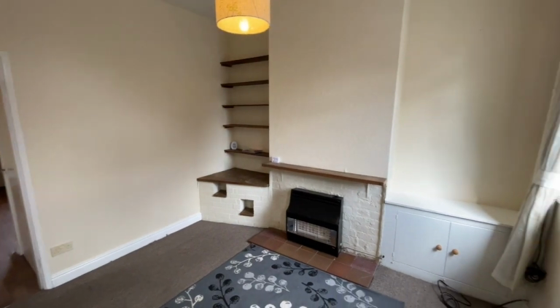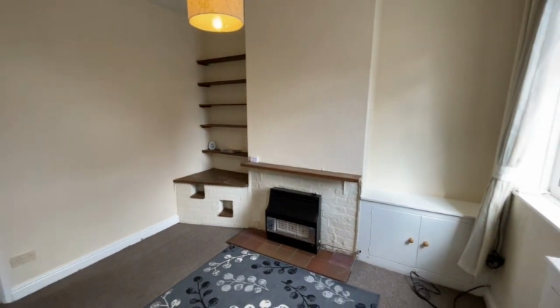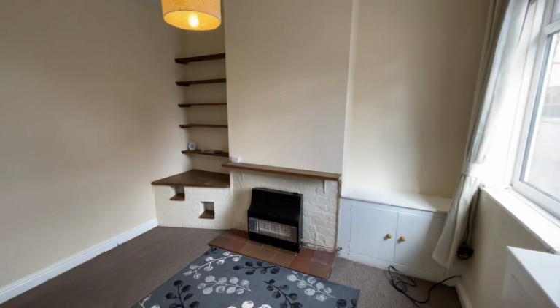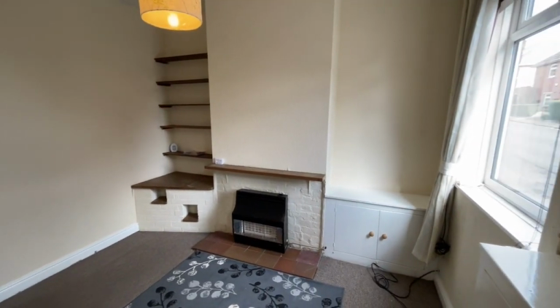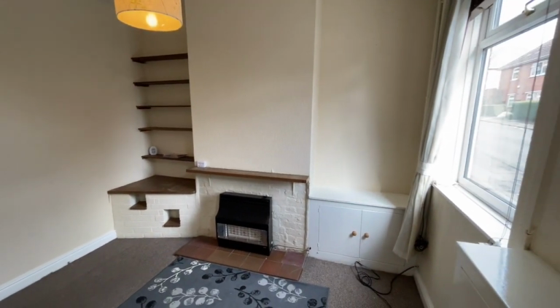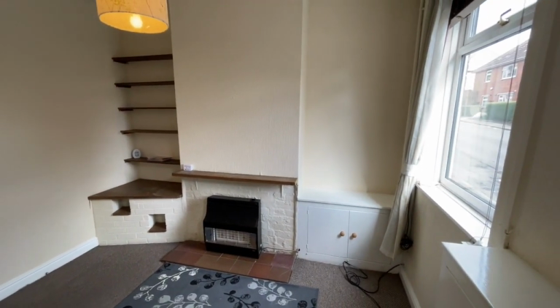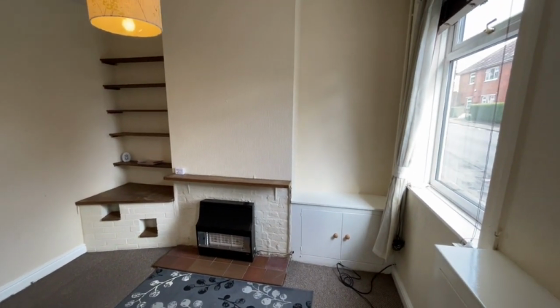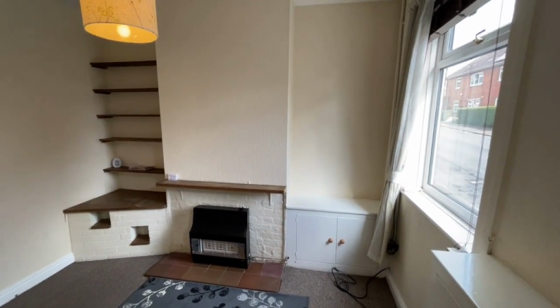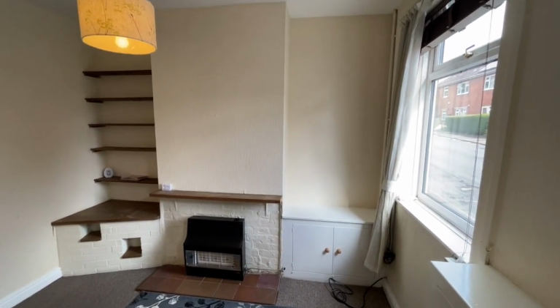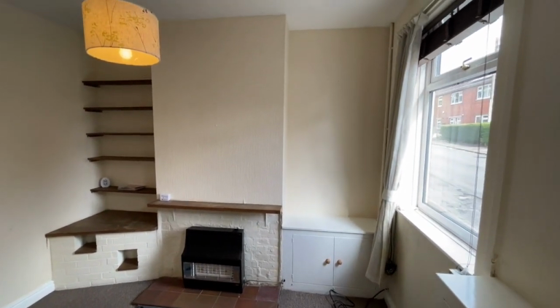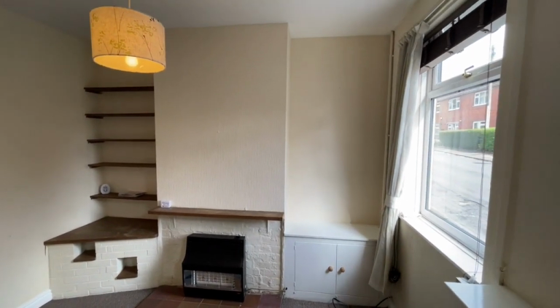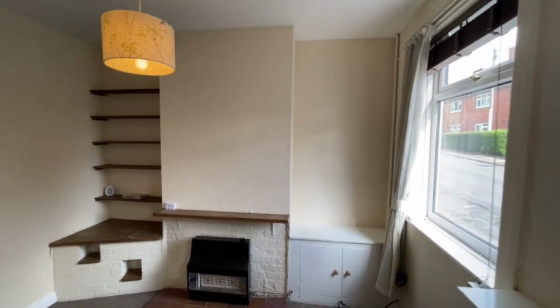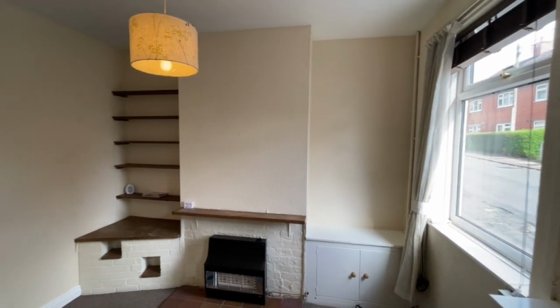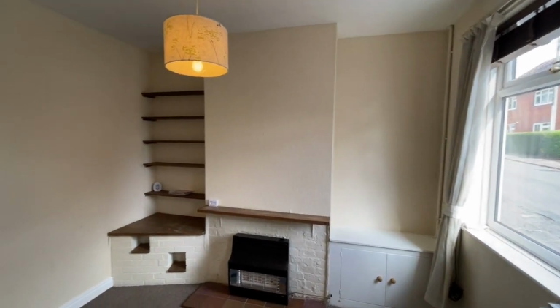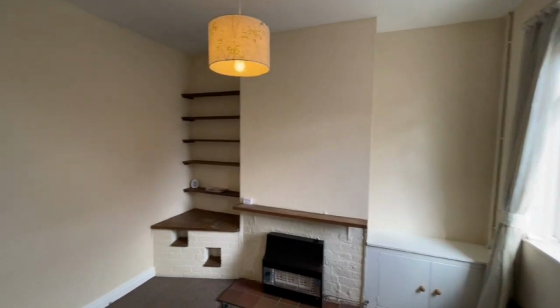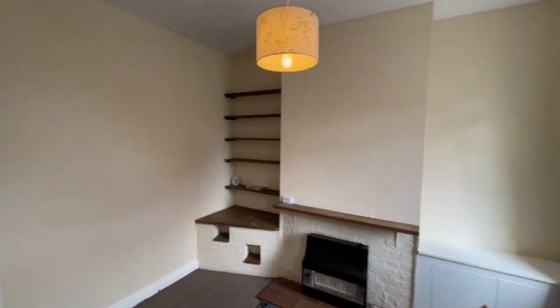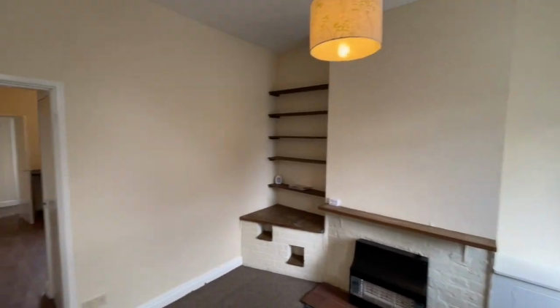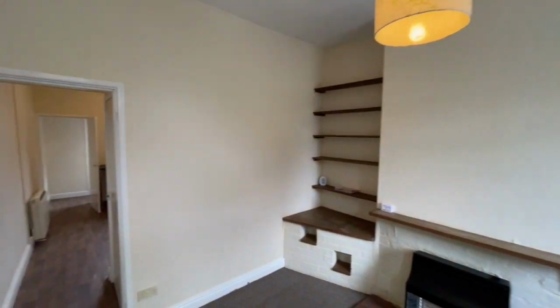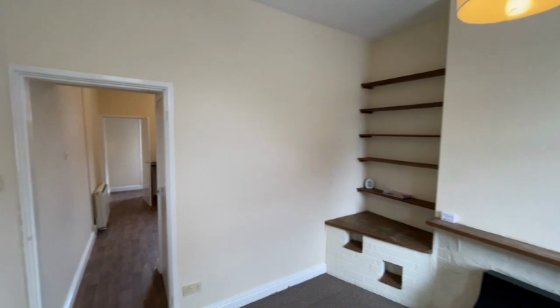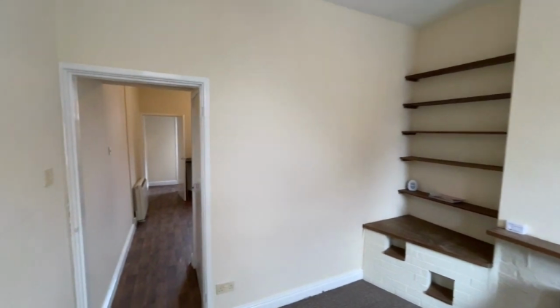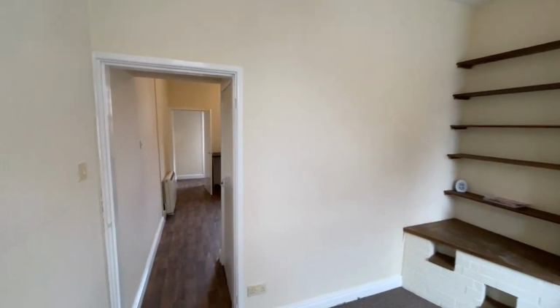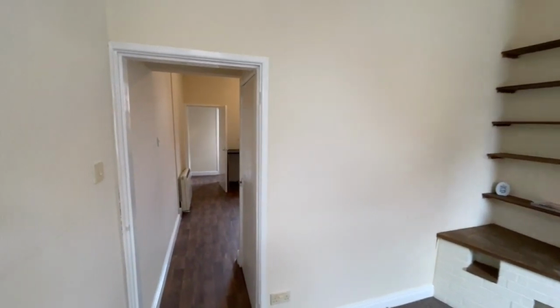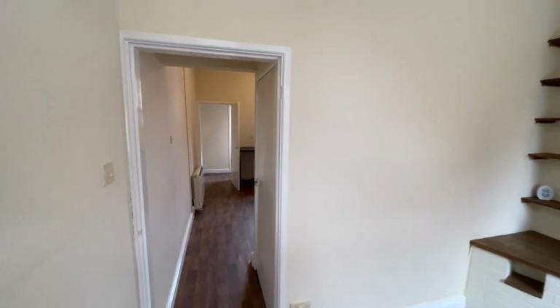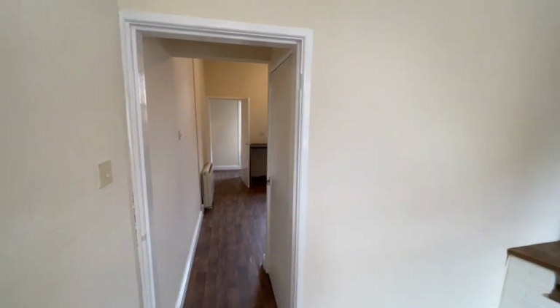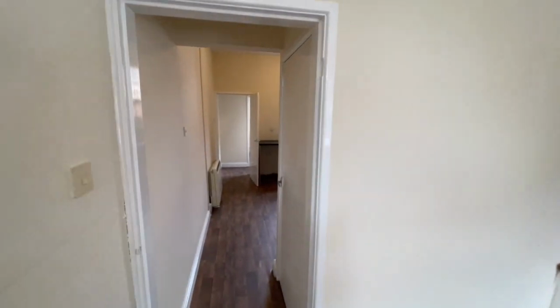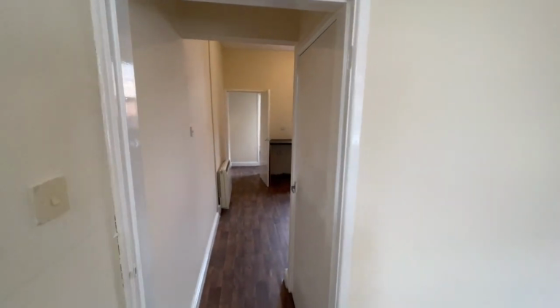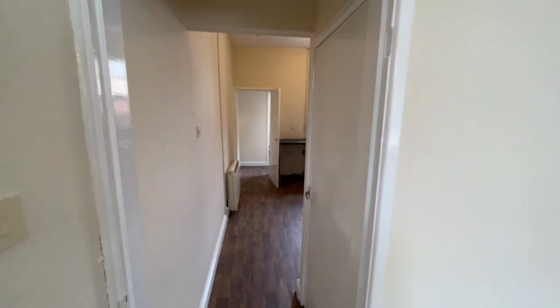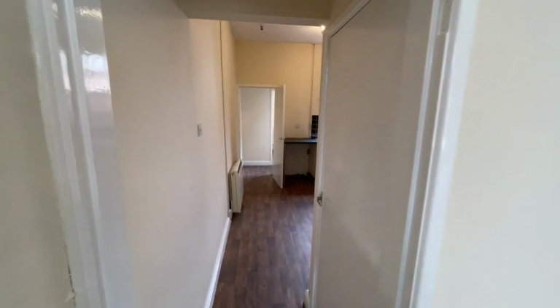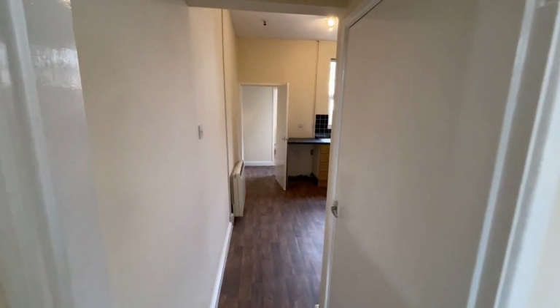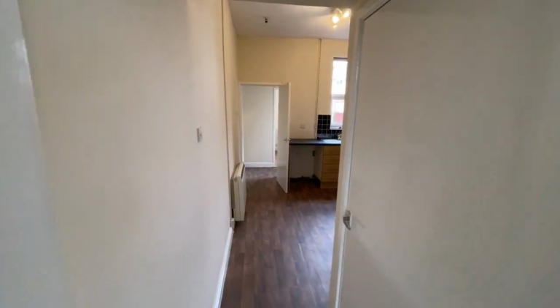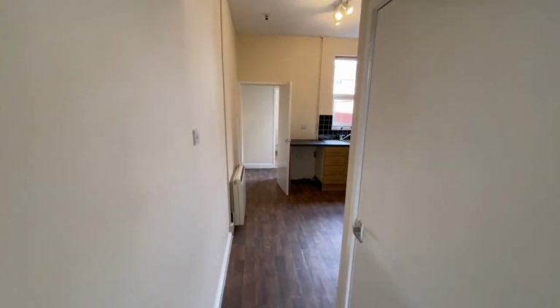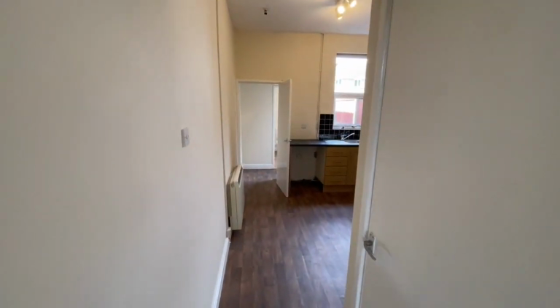UPVC double glazing throughout. We head into the front reception room with neutral fresh decoration, gas fire and fitted carpets.